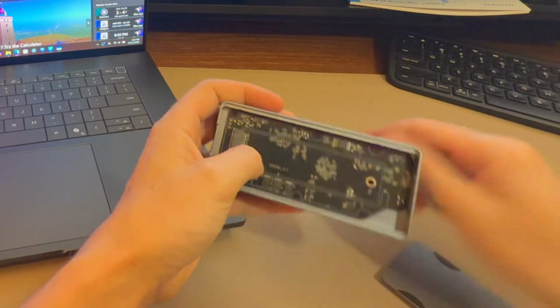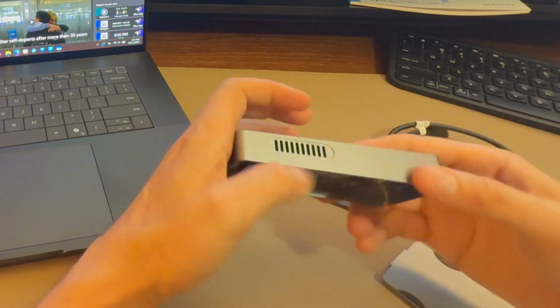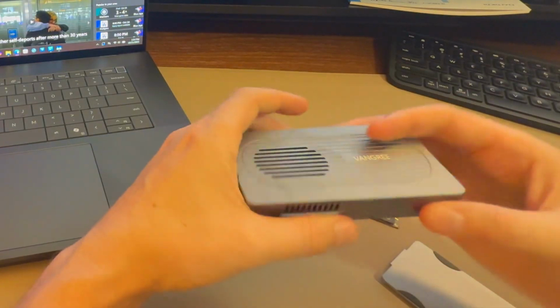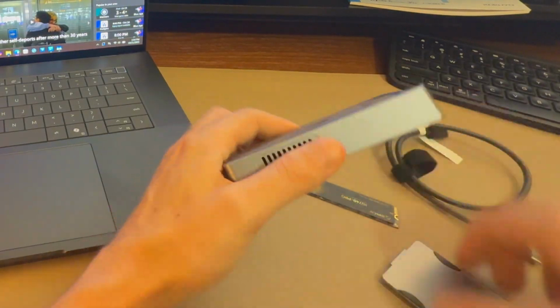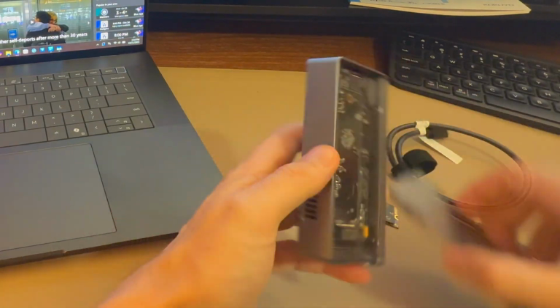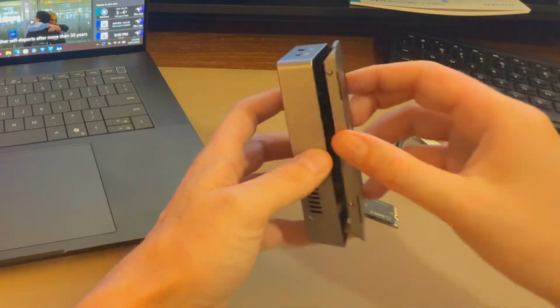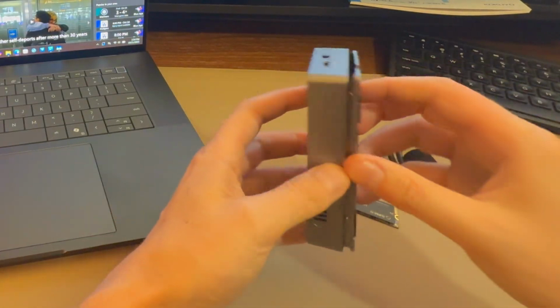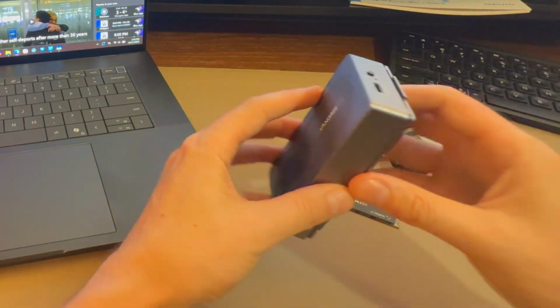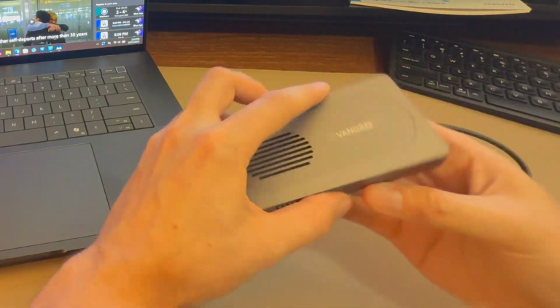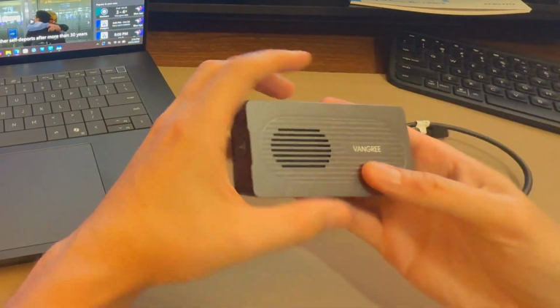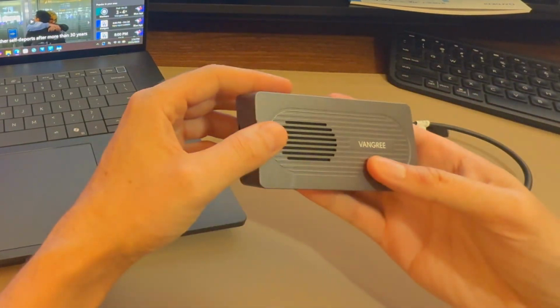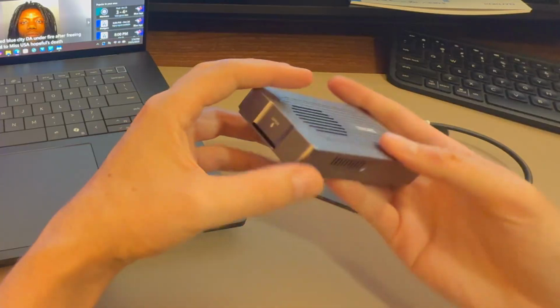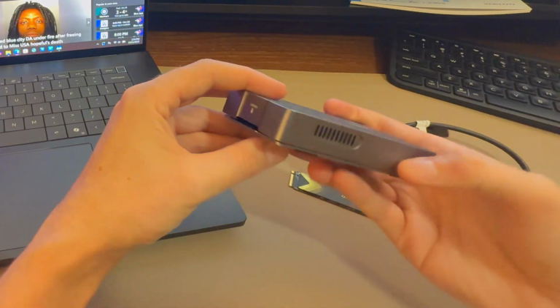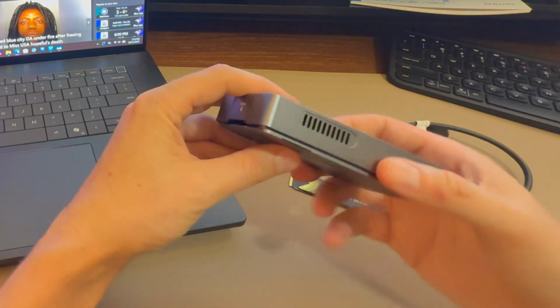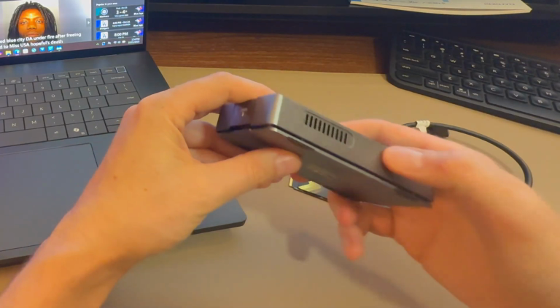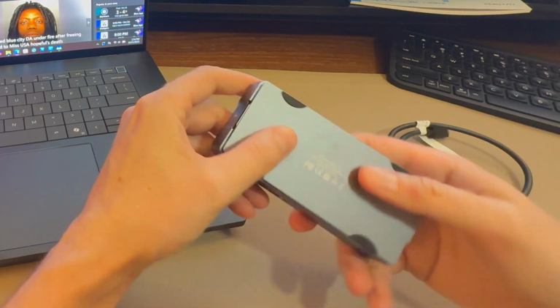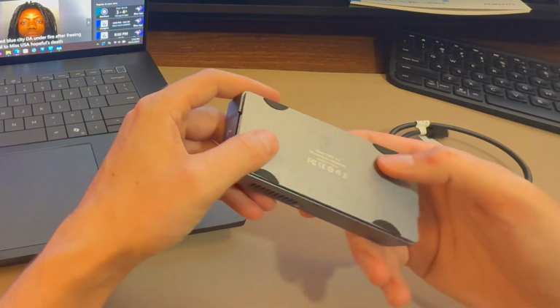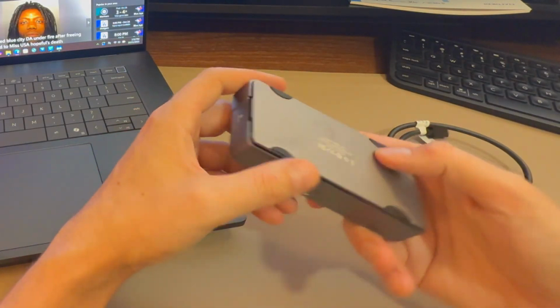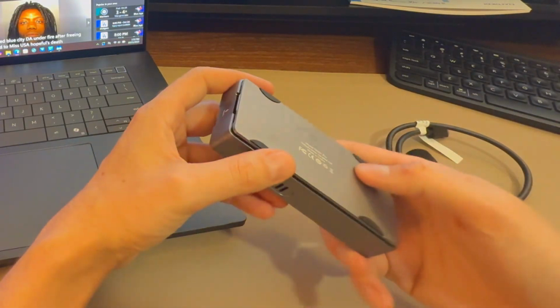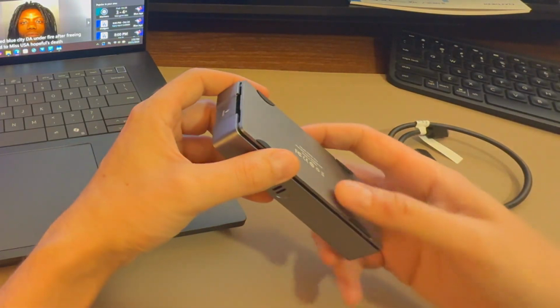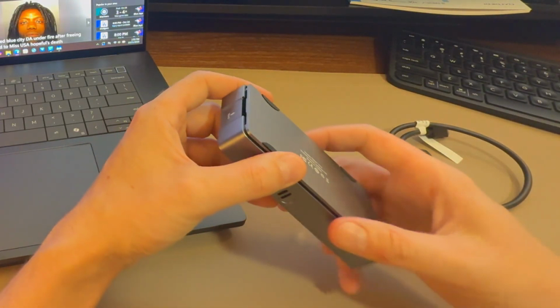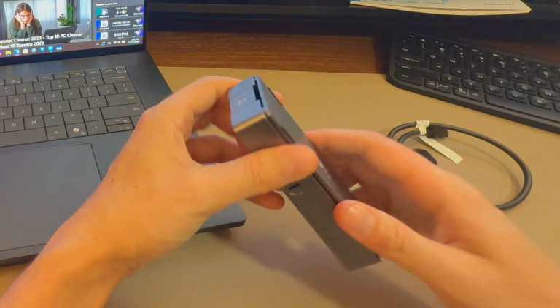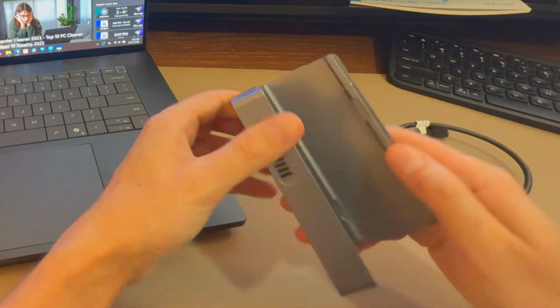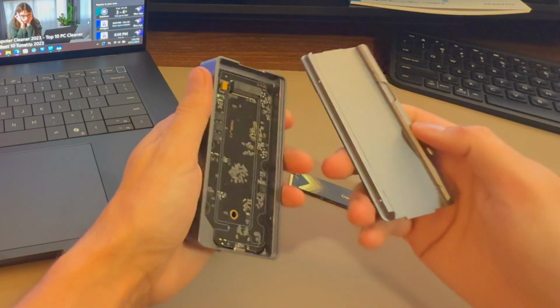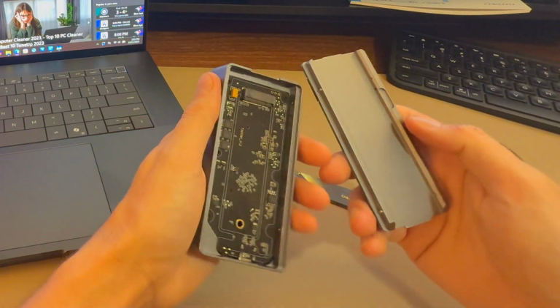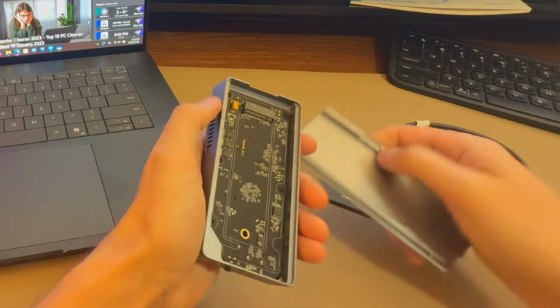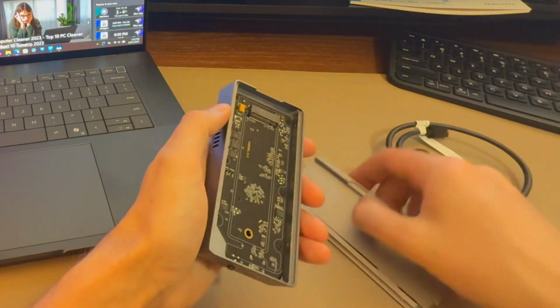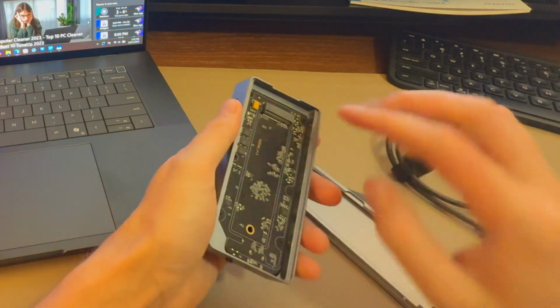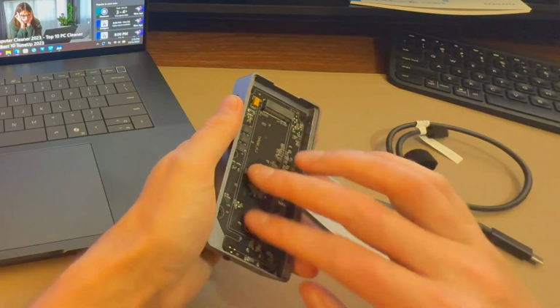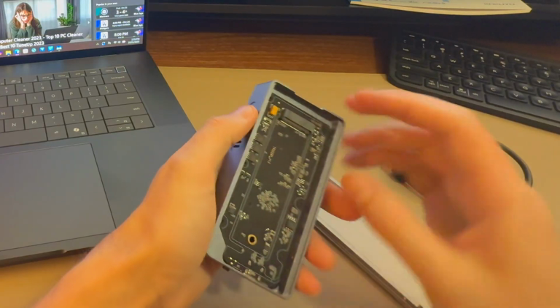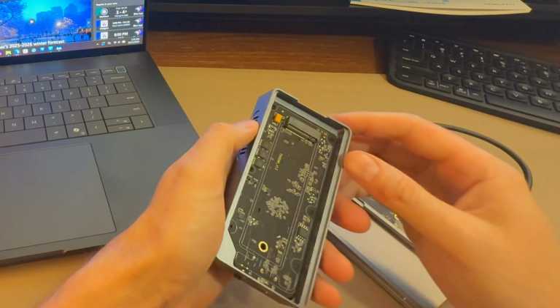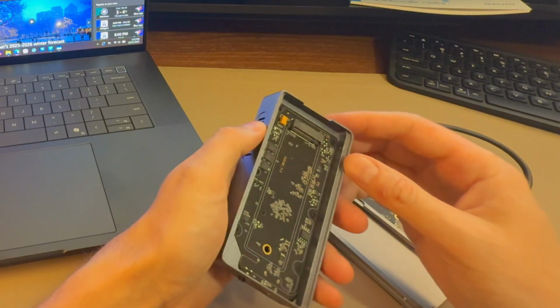This is the device here. It's a nice, all-metal design — very premium. I like that. Inside we do have your controllers here.